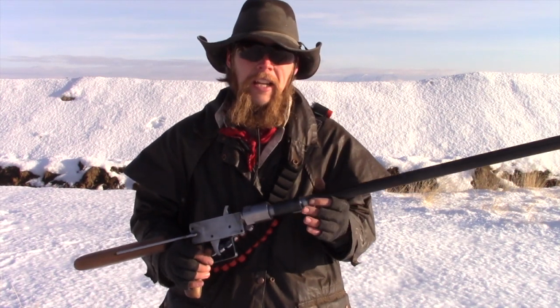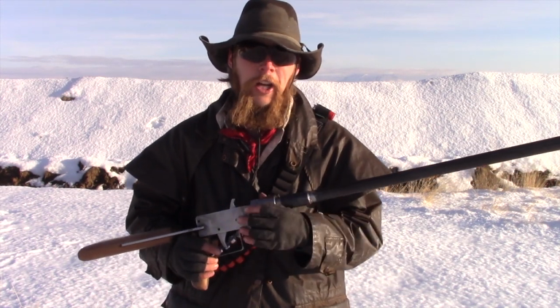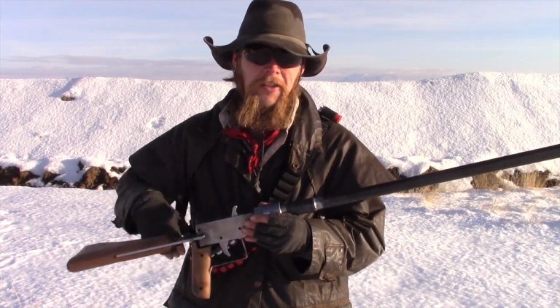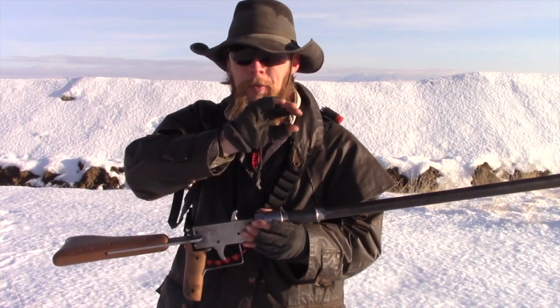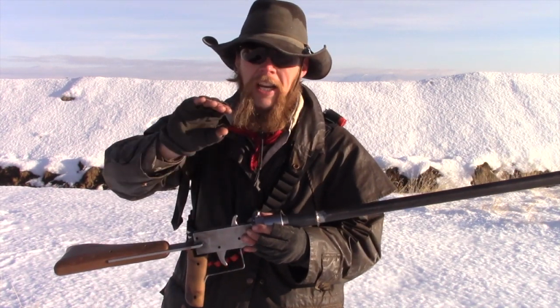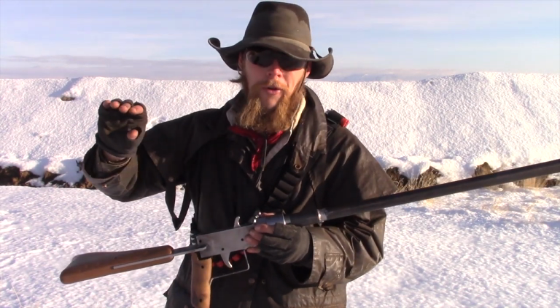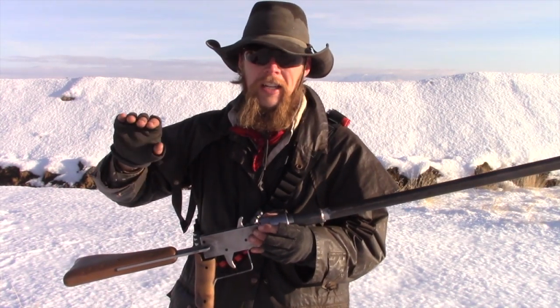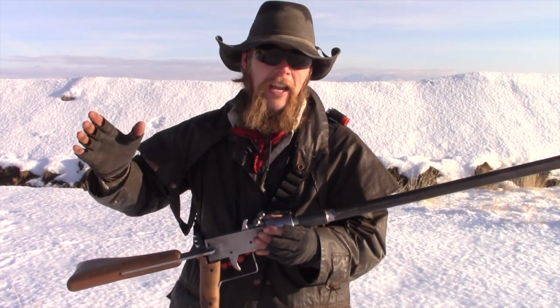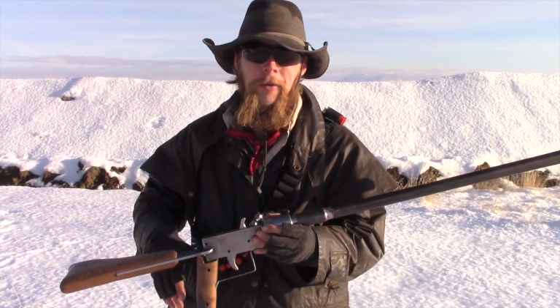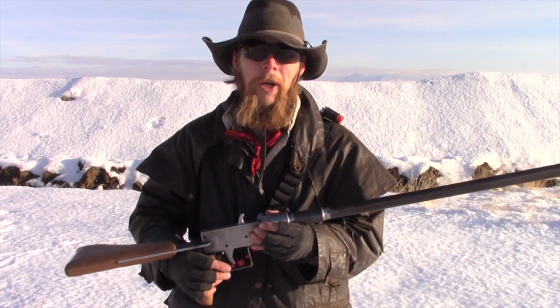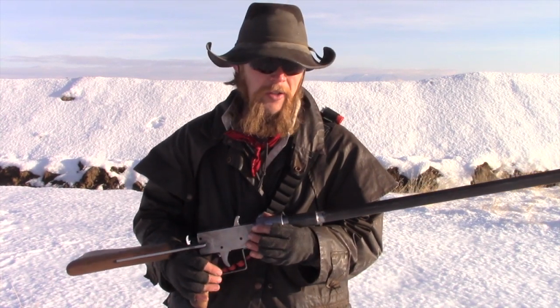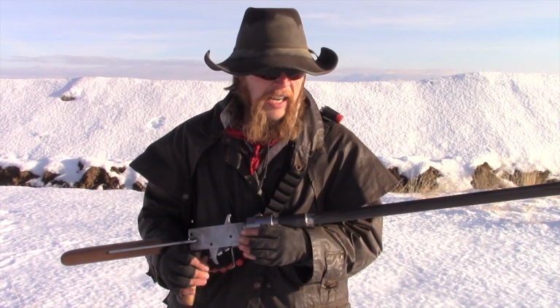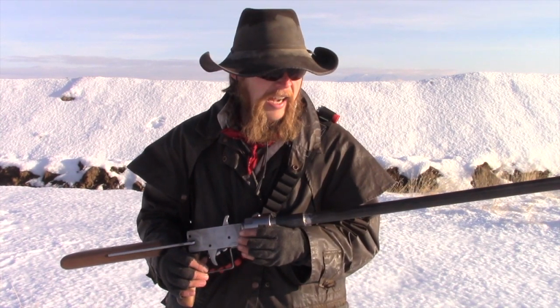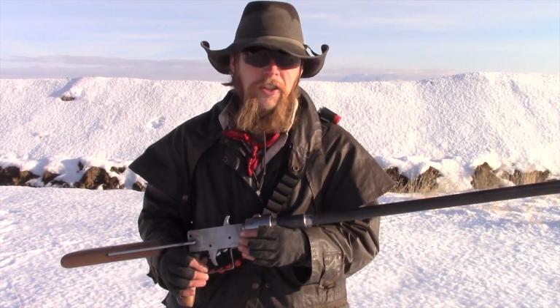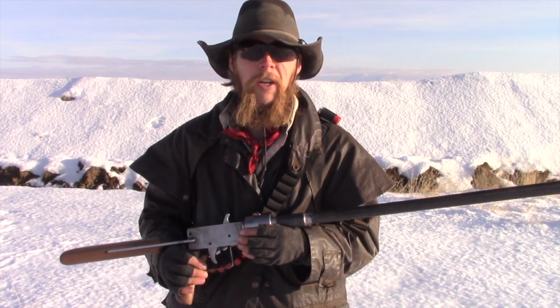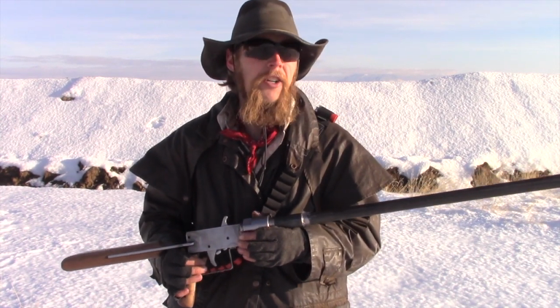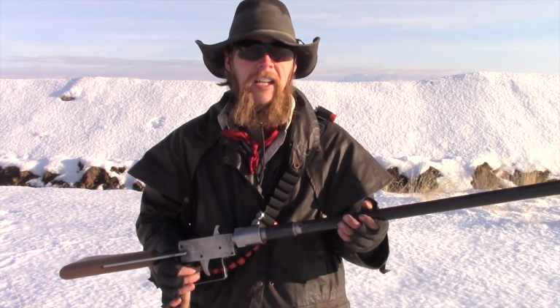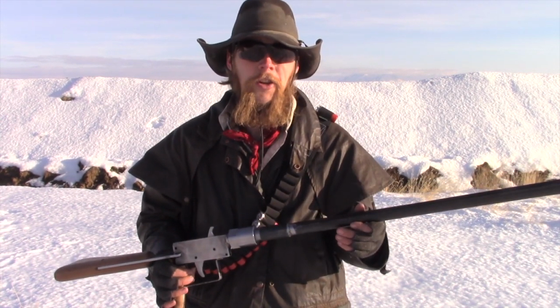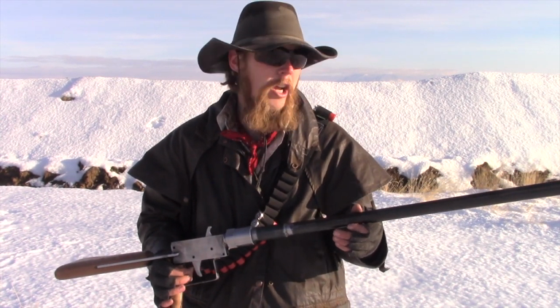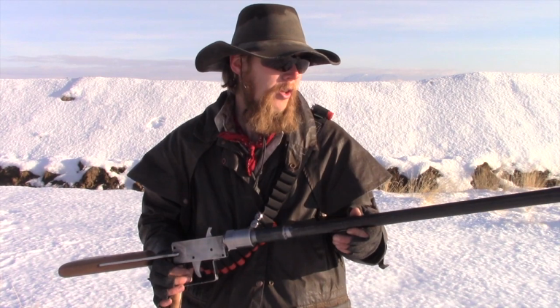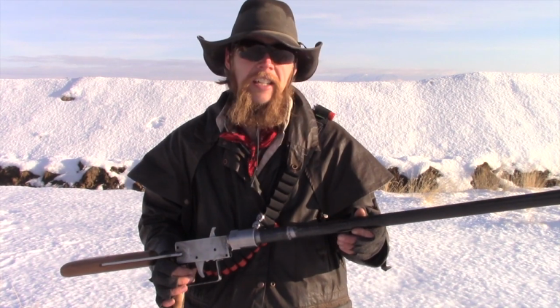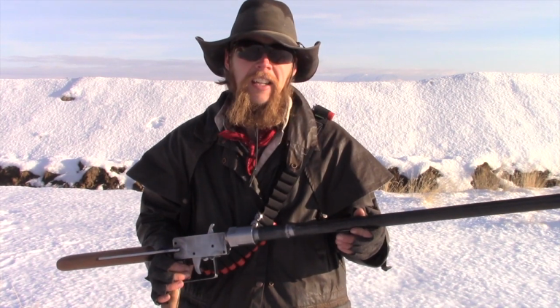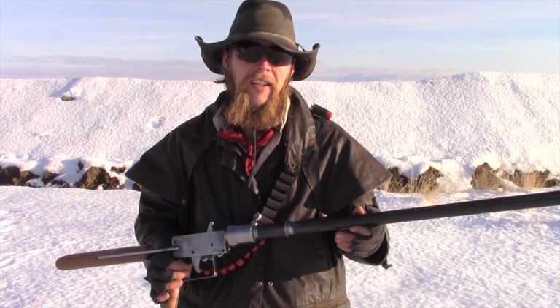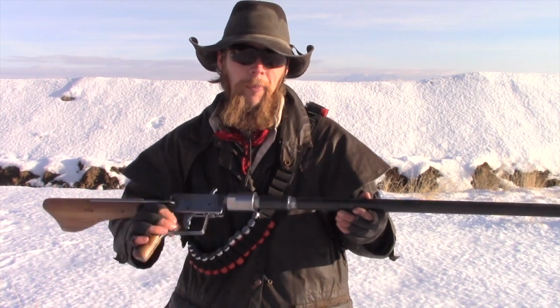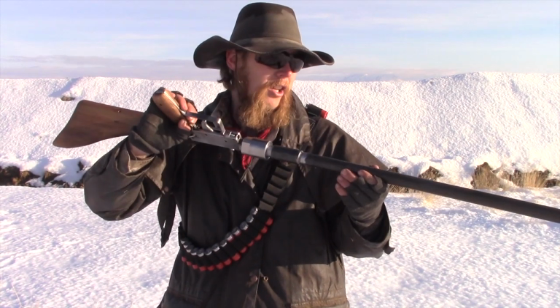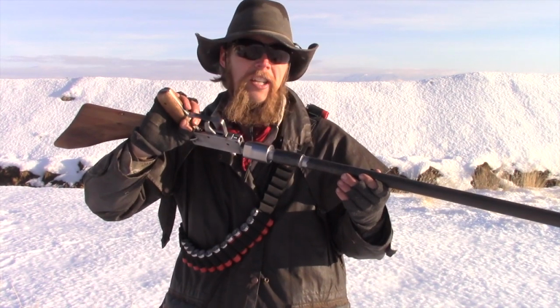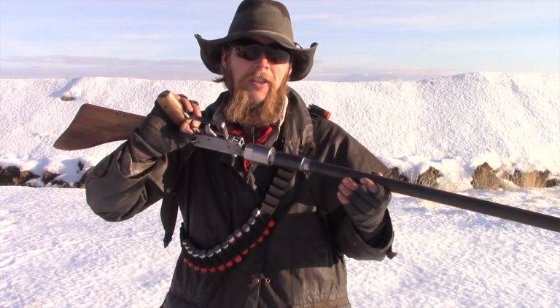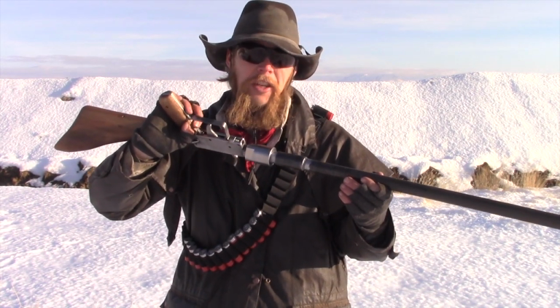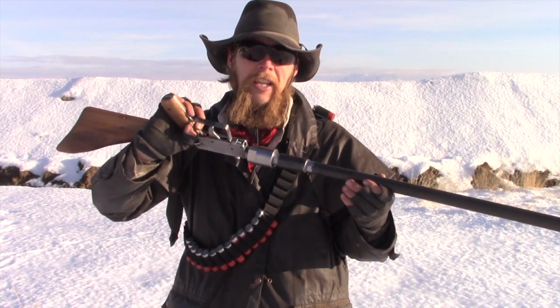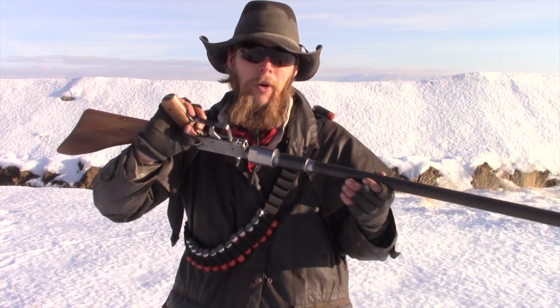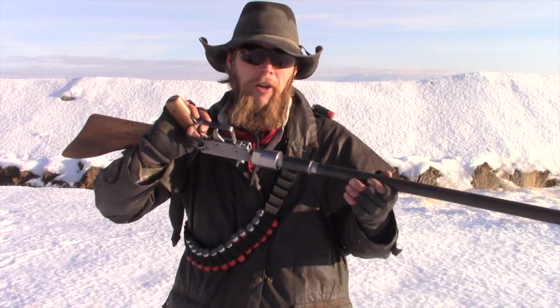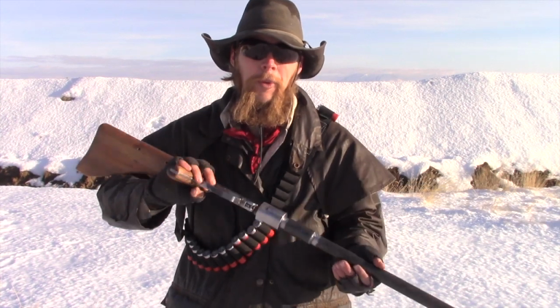It looks to me like the shot is spreading out horizontally exactly the way it's supposed to. Just for comparison, let's try a shot with the gun in a perpendicular orientation and see if we get more of a vertical spread.